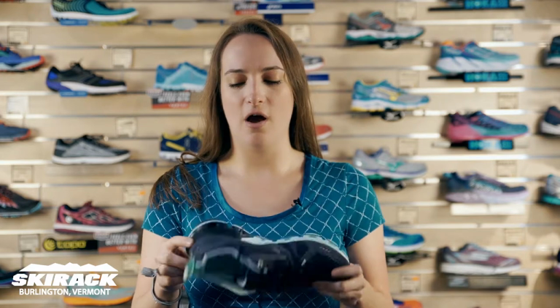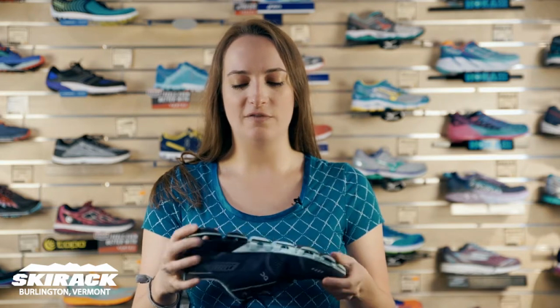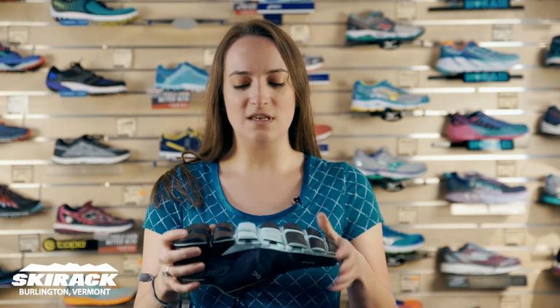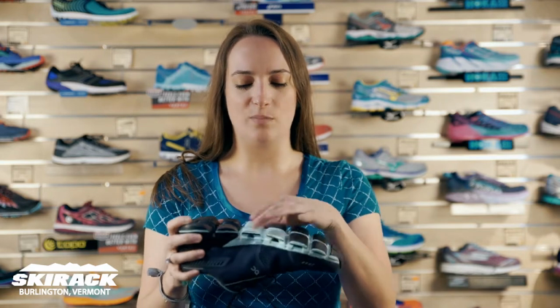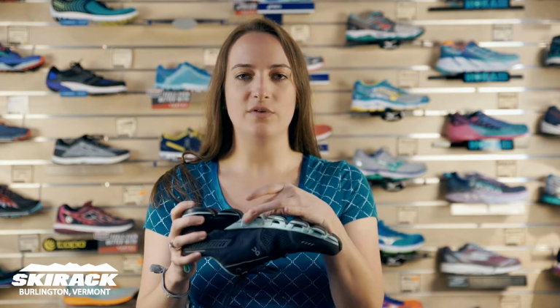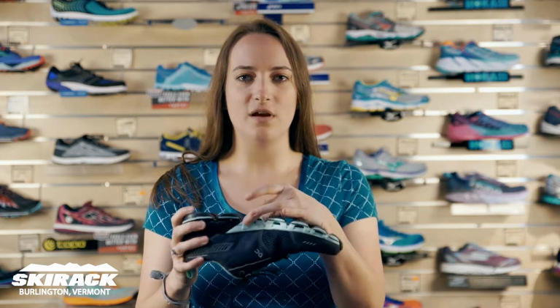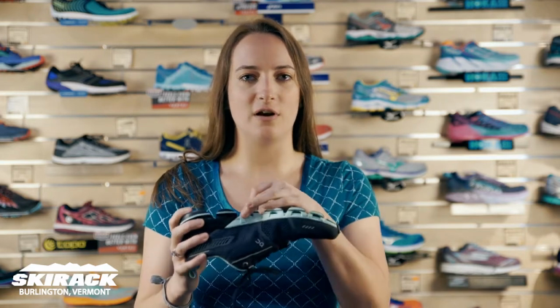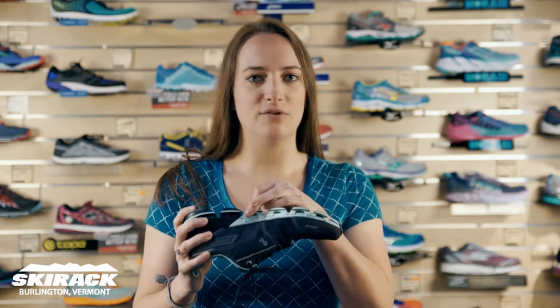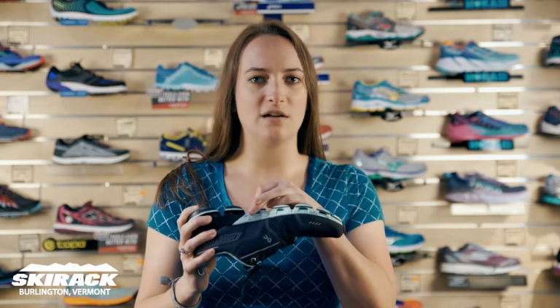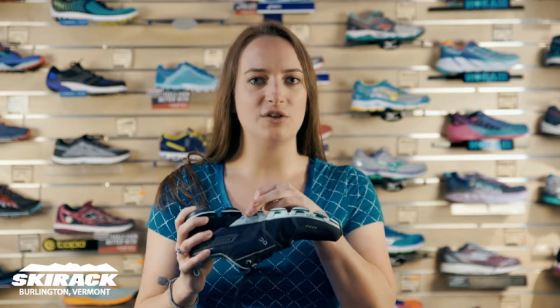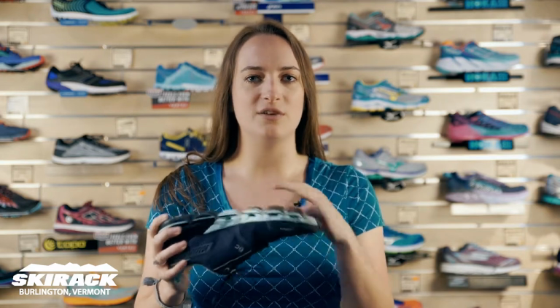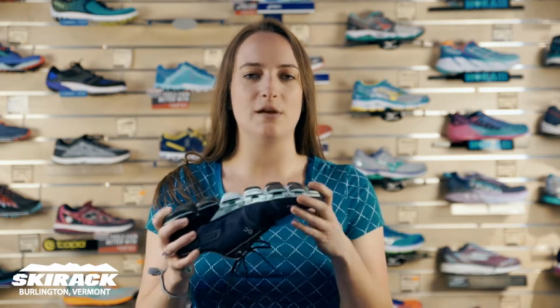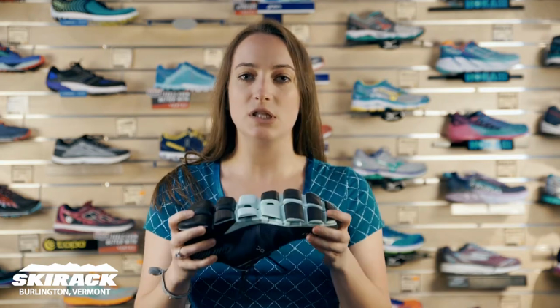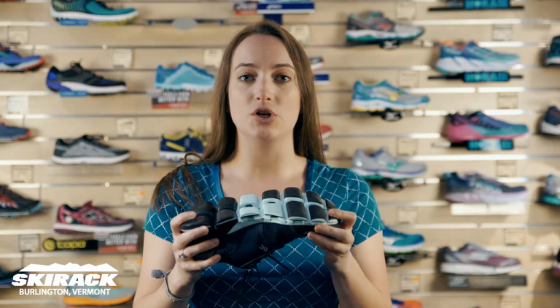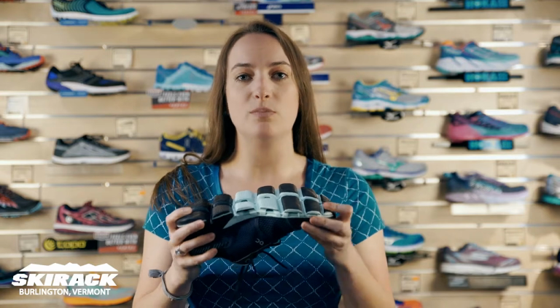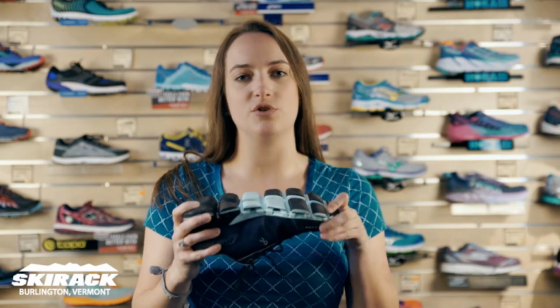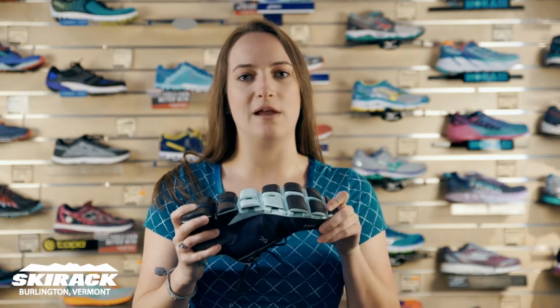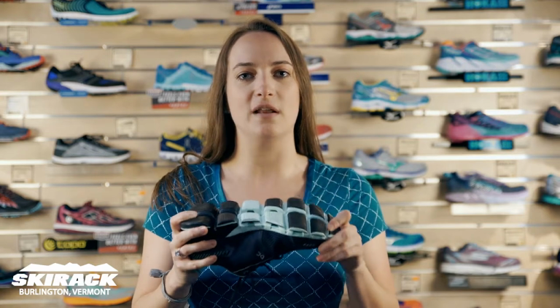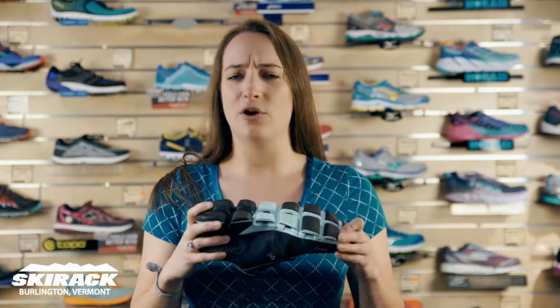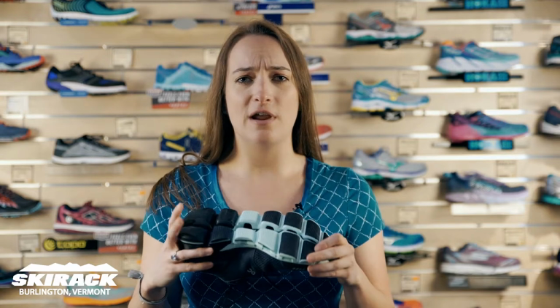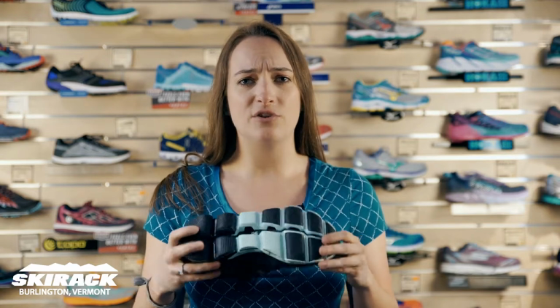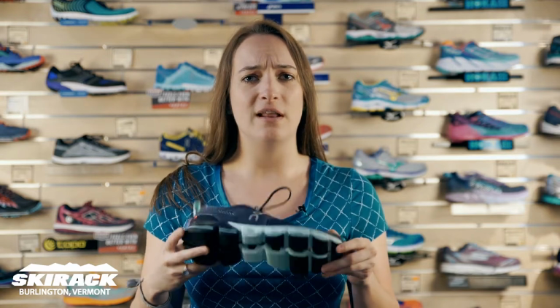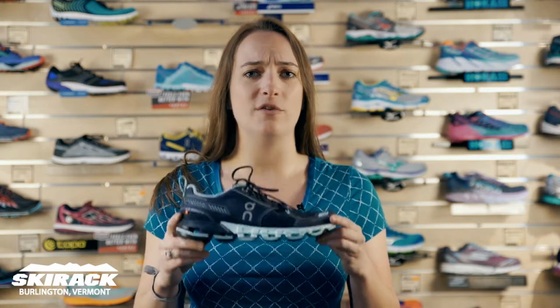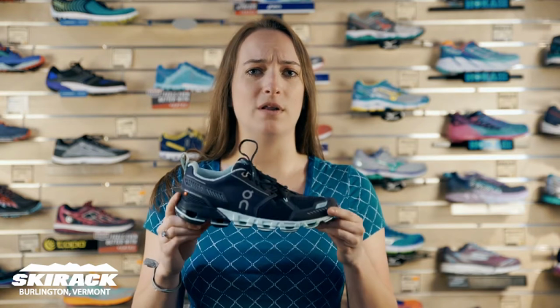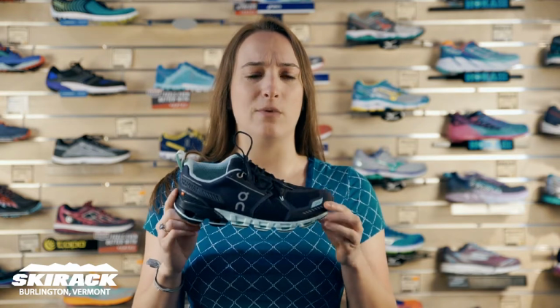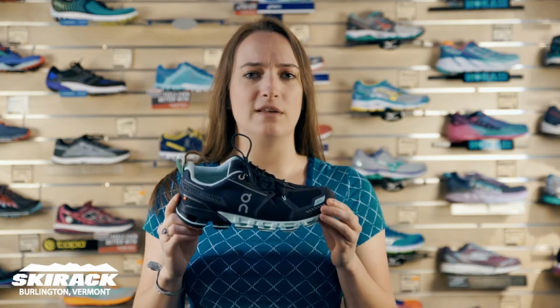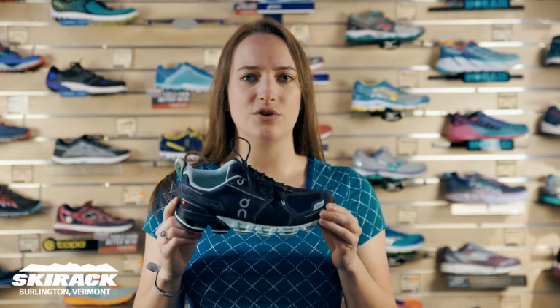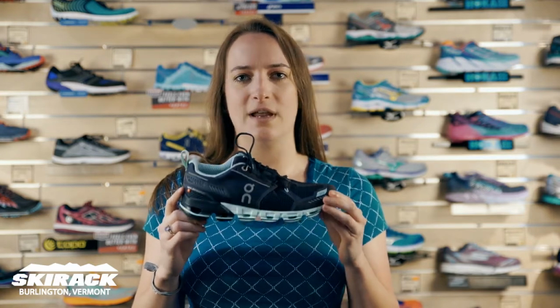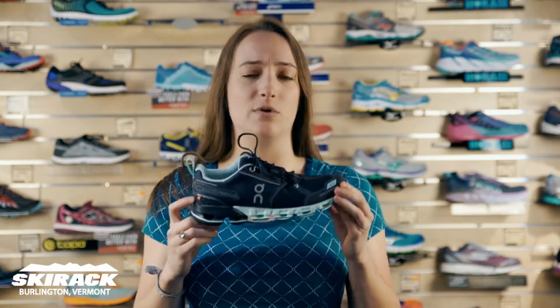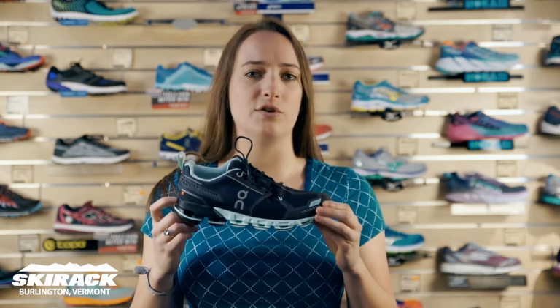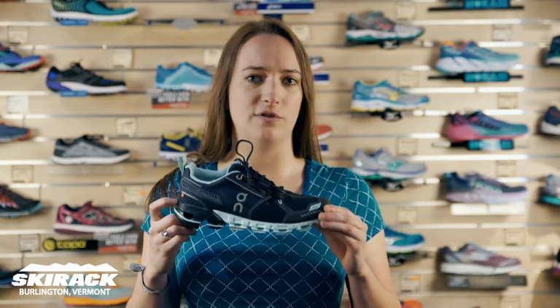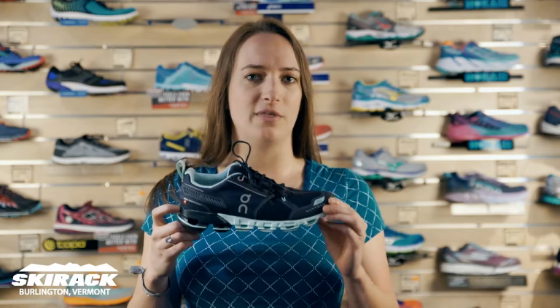All of these bubbles here are their cloud technology to make it really cushy but super lightweight. Great for everyday training, or if you want a lightweight racing shoe, it can be really versatile for everything.